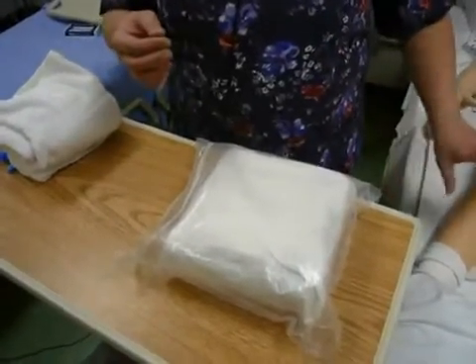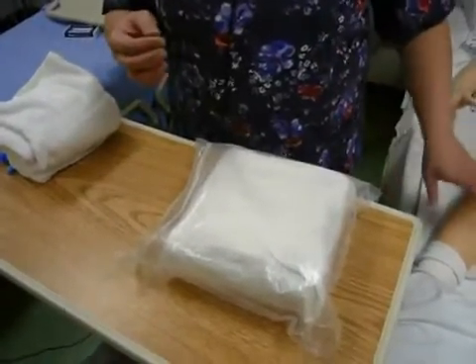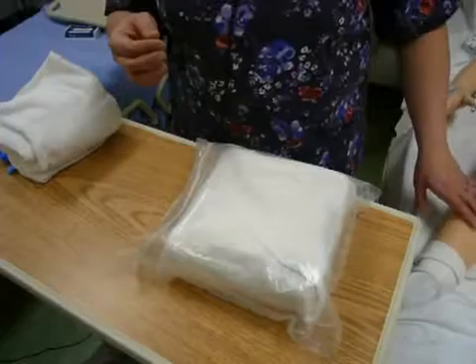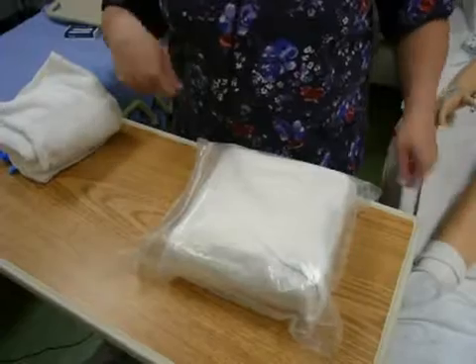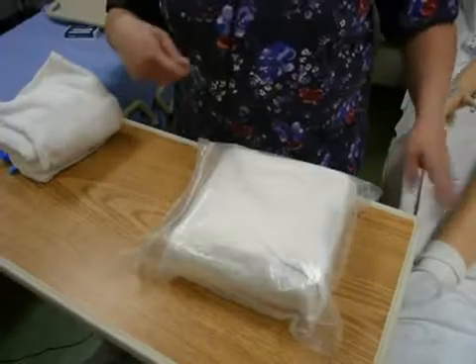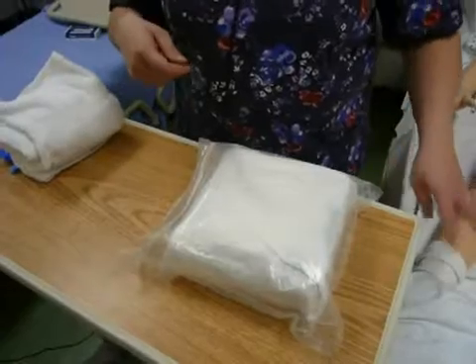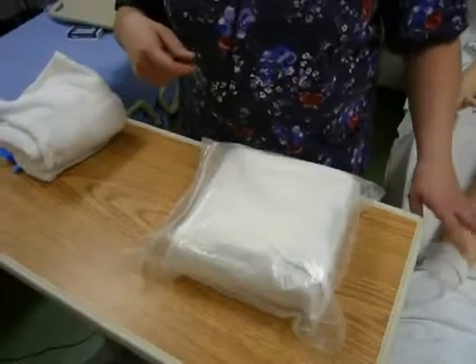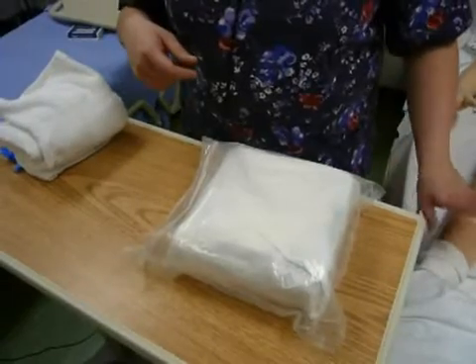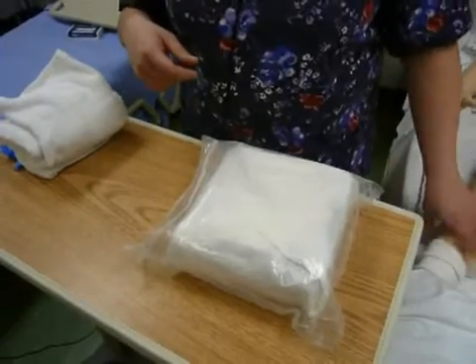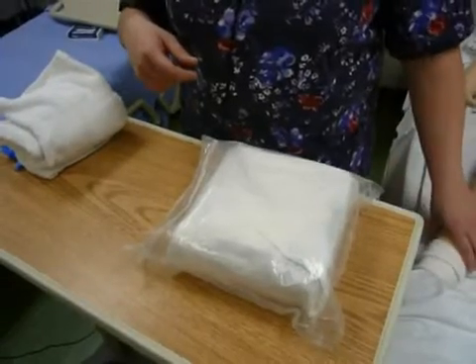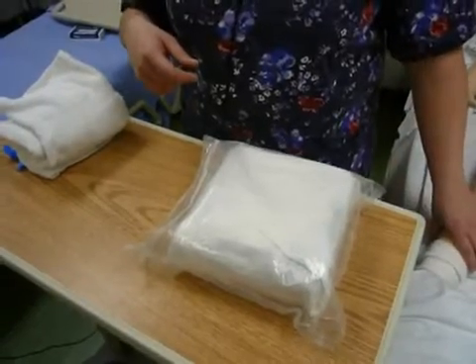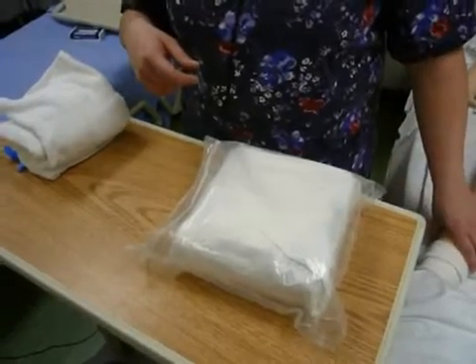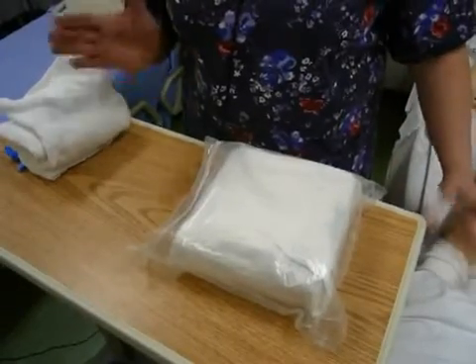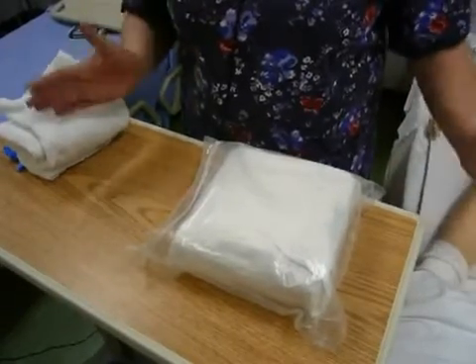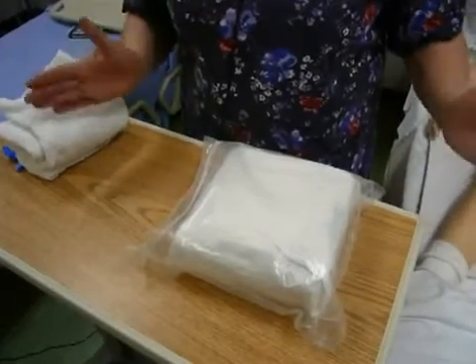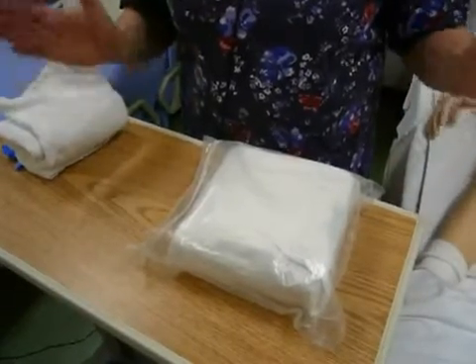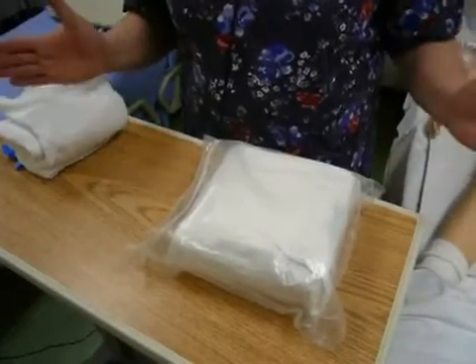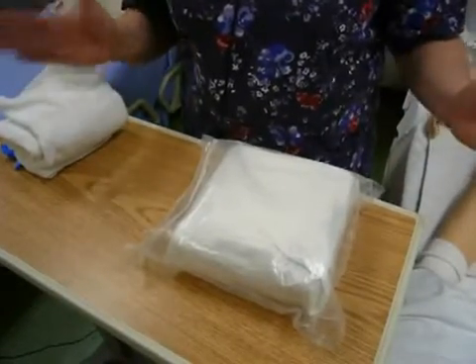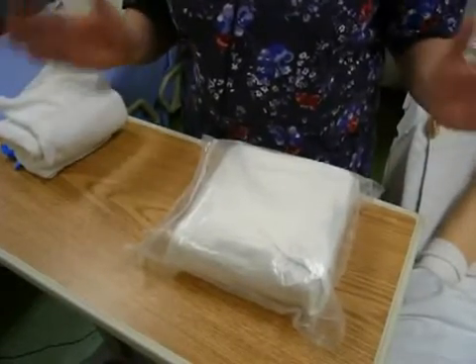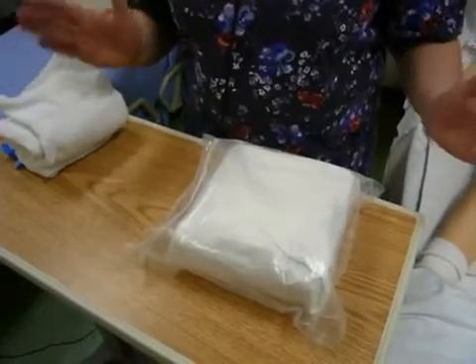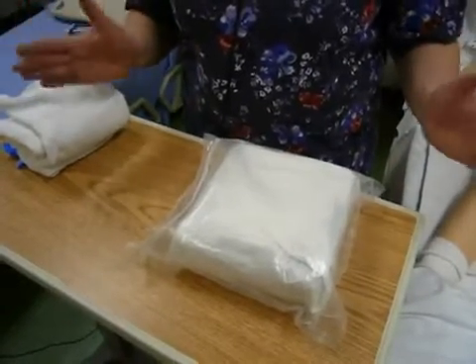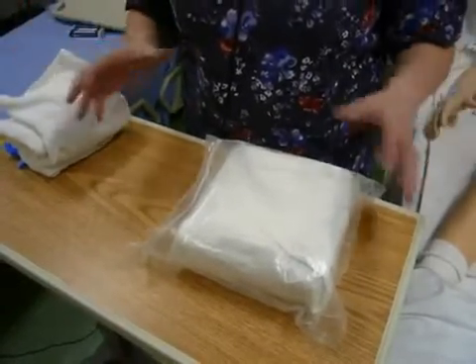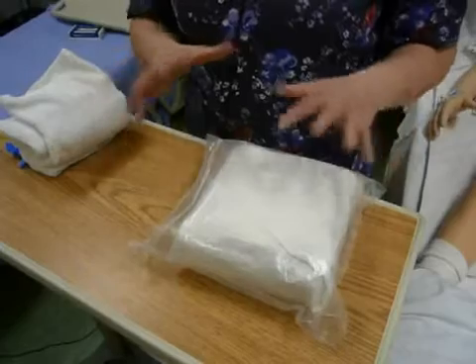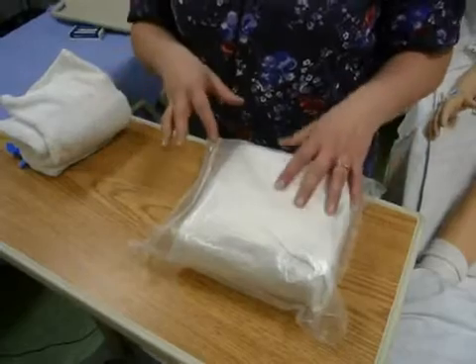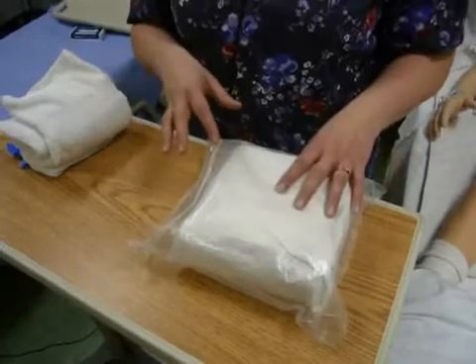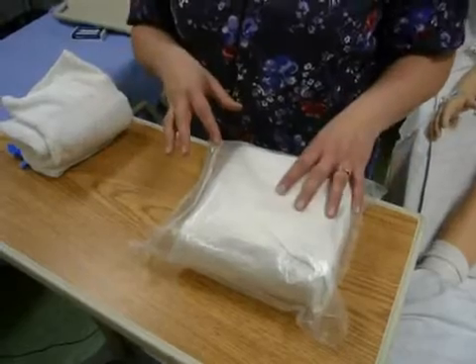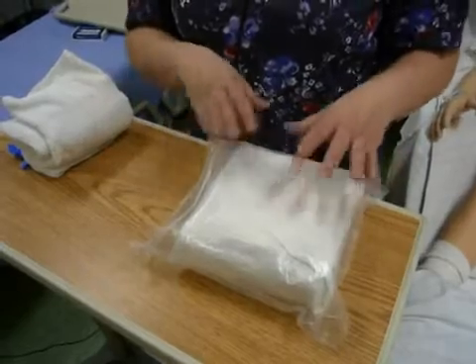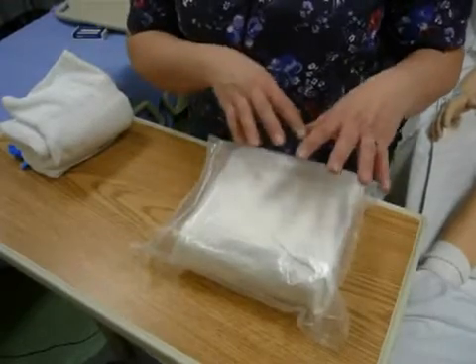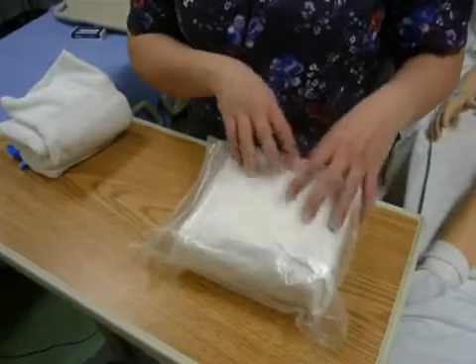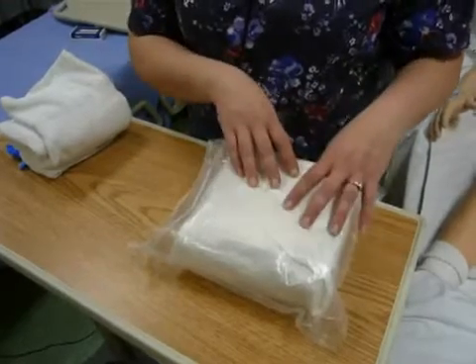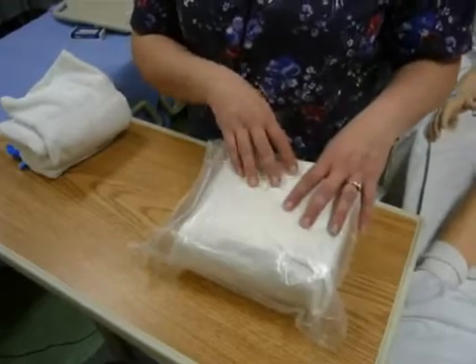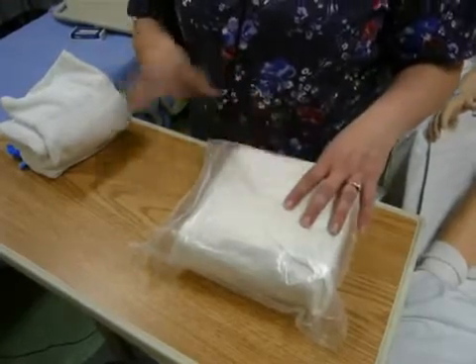He has his gown pulled up and the blanket pulled down. His legs are out at about a 45 degree angle from each hip. Make sure you have your supplies — I have my fully assembled catheter kit.